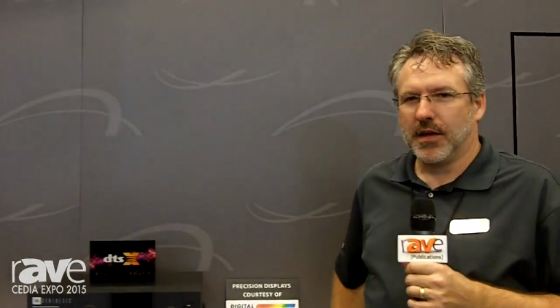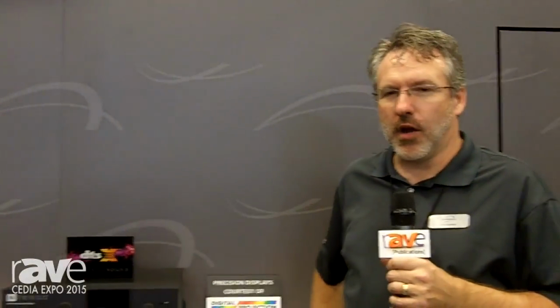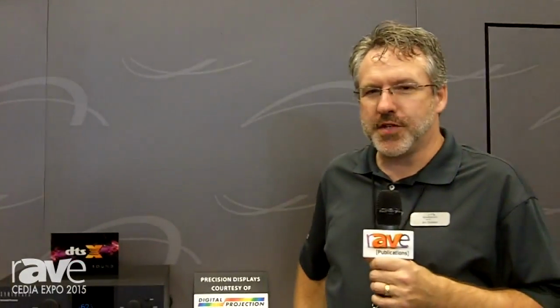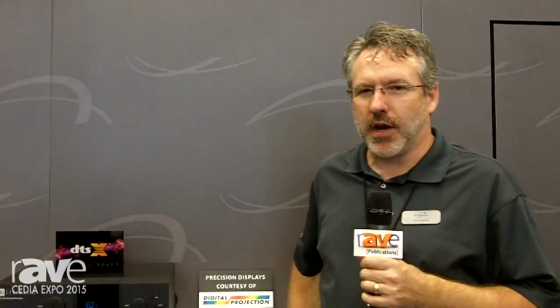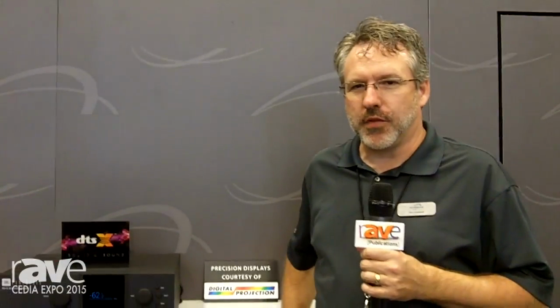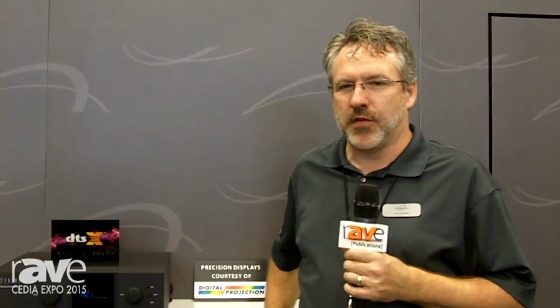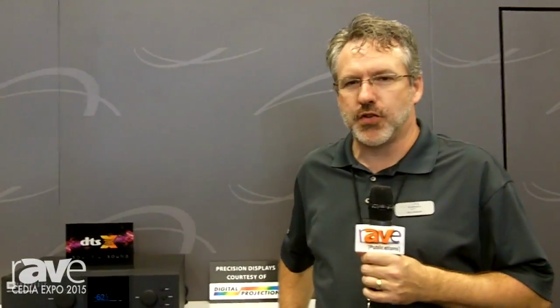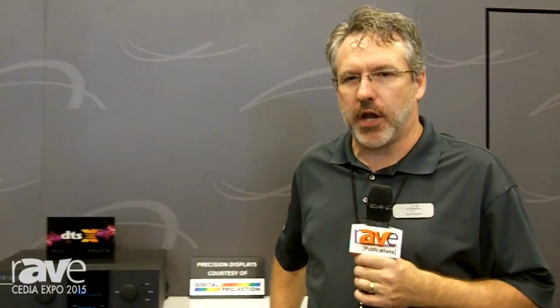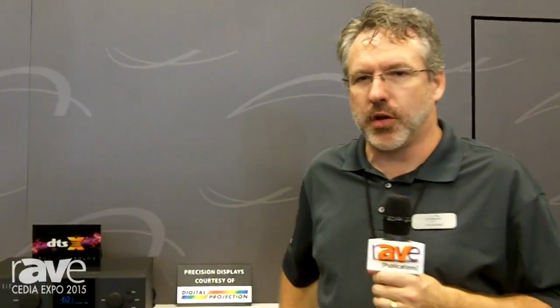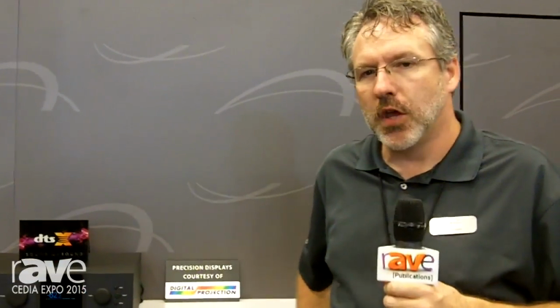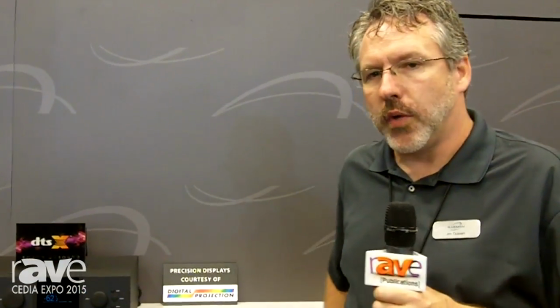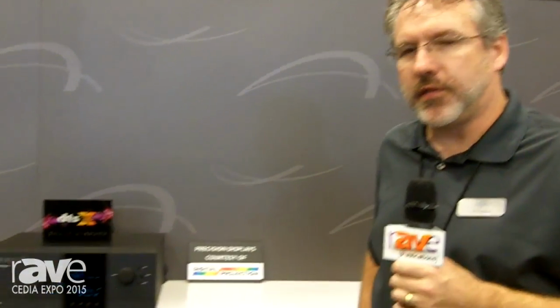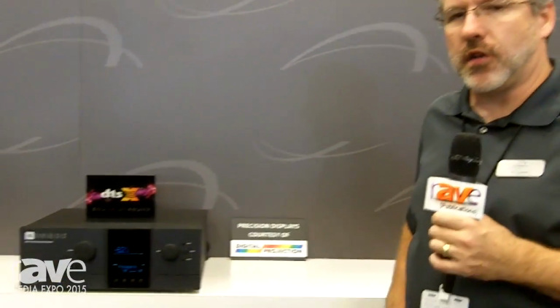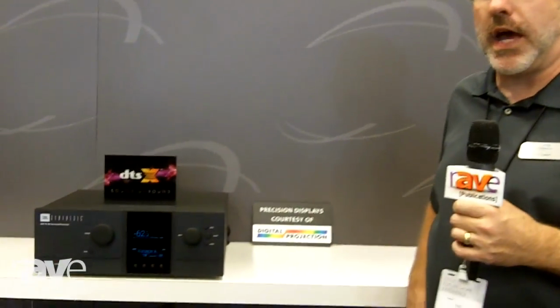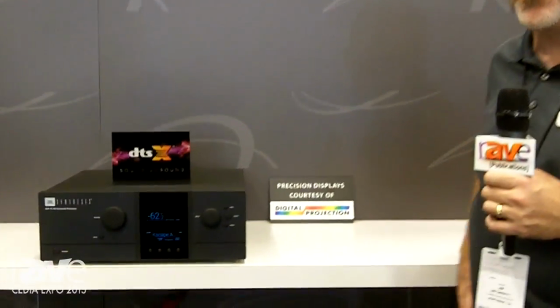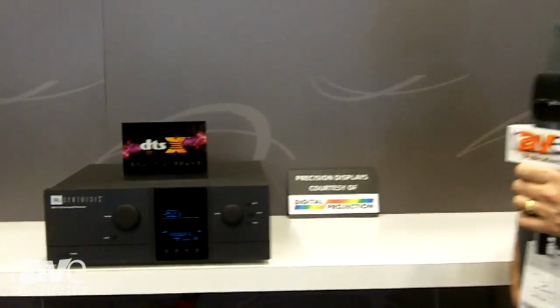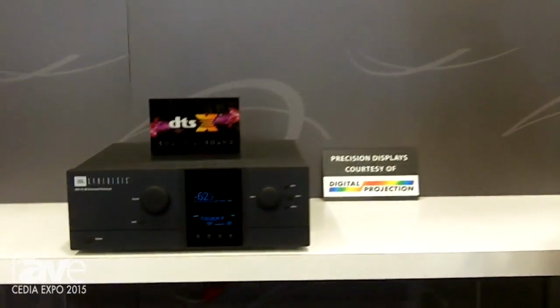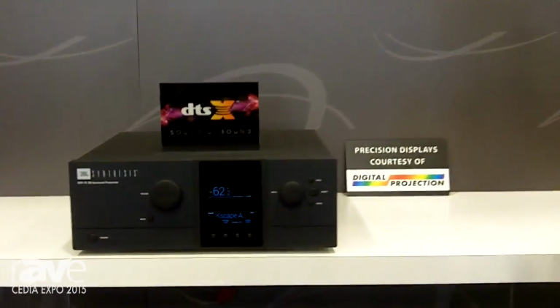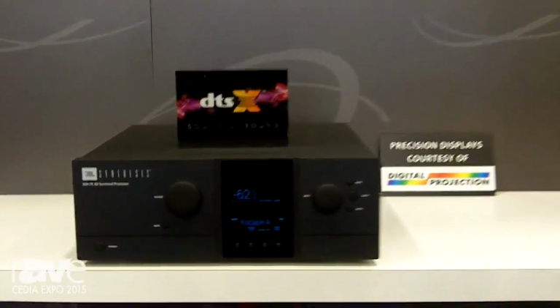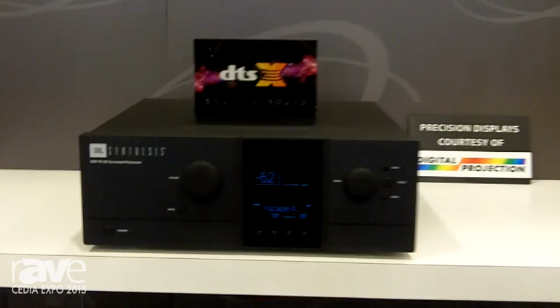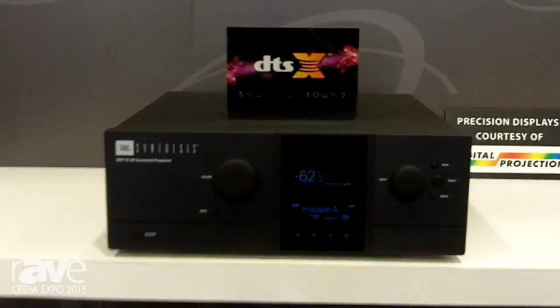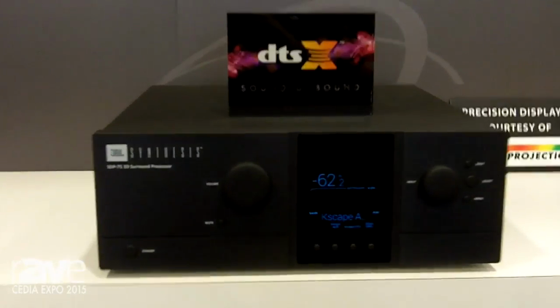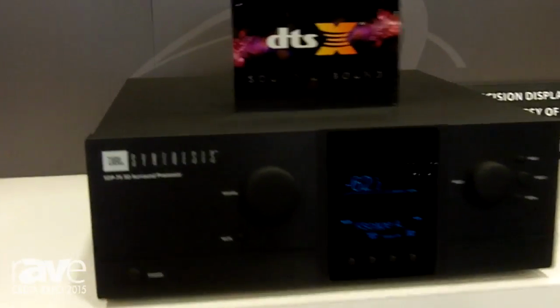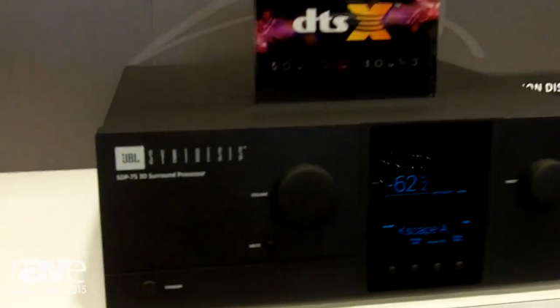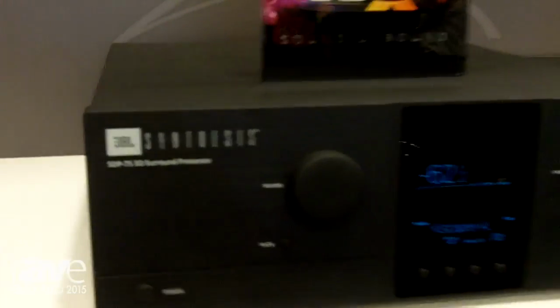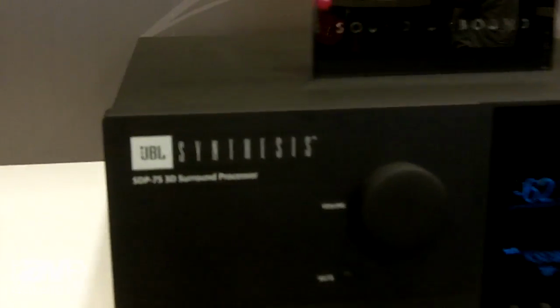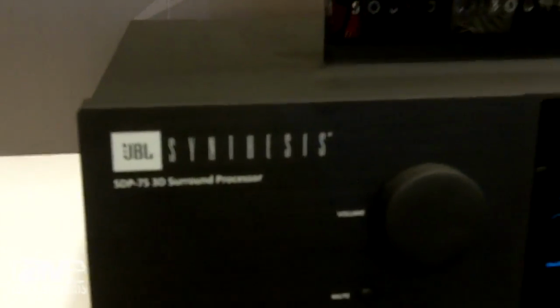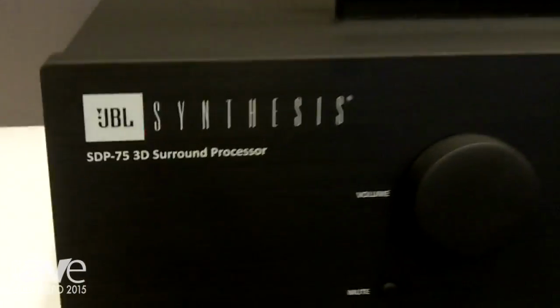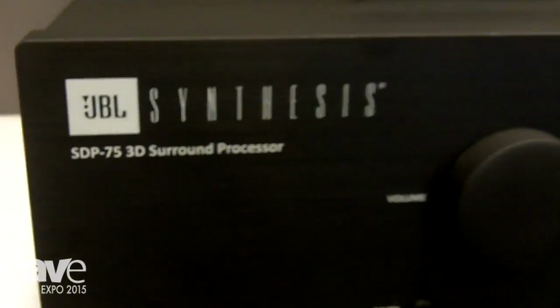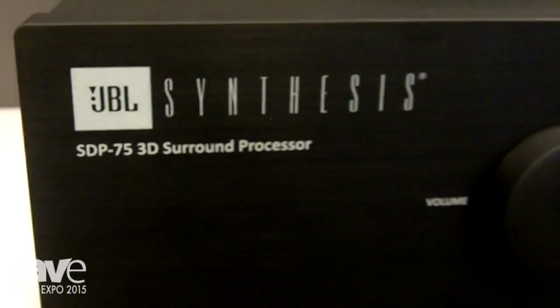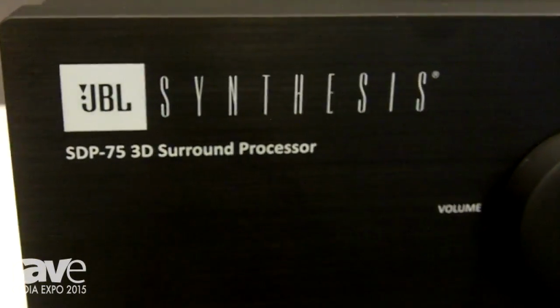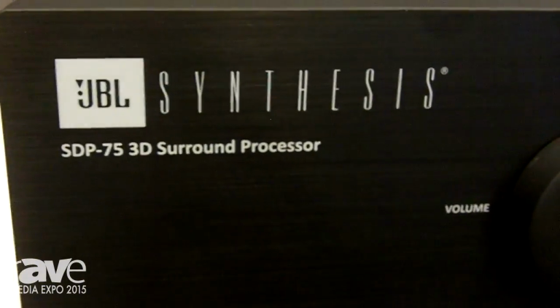Hello, I'm Jim Garrett with Harman's Luxury Audio Group. We are here at CEDIA 2015 showcasing the new JBL Synthesis STP75 surround processor.